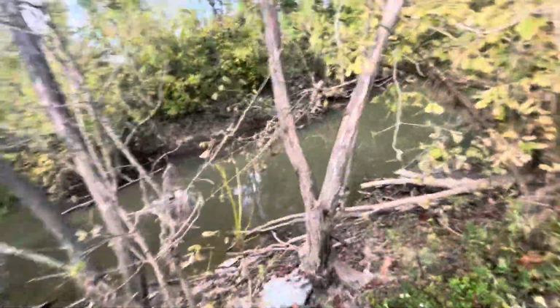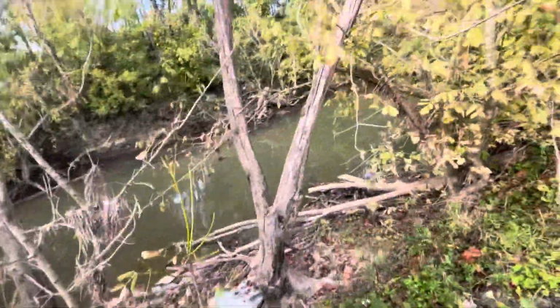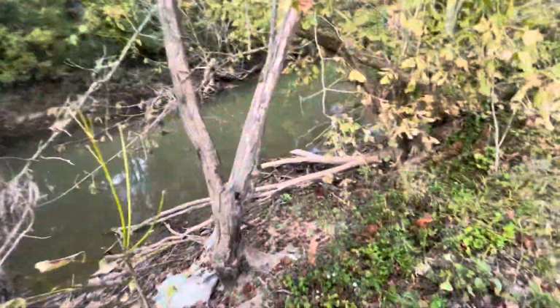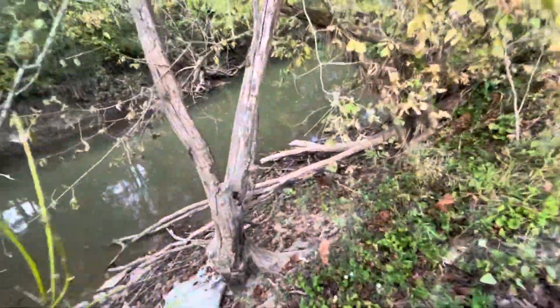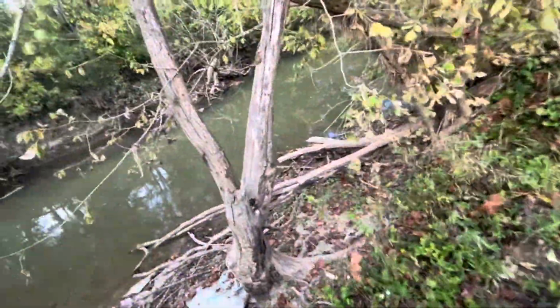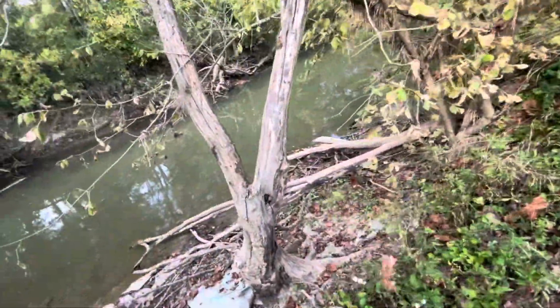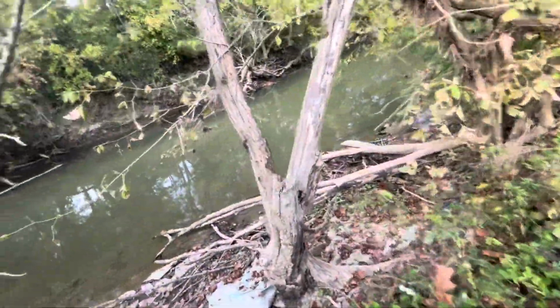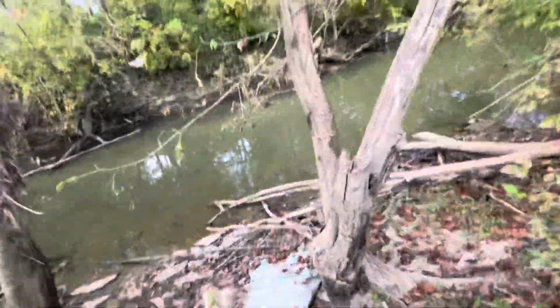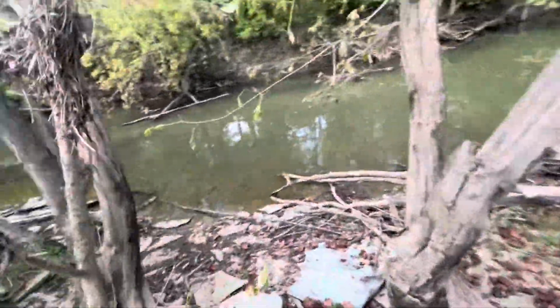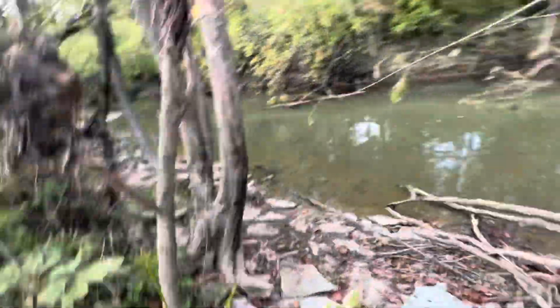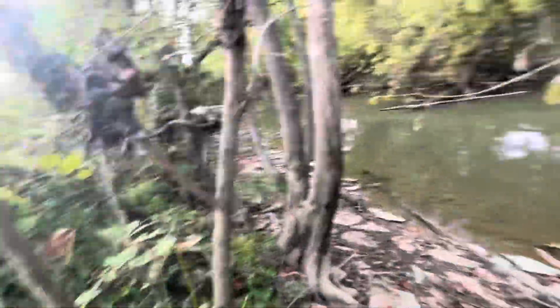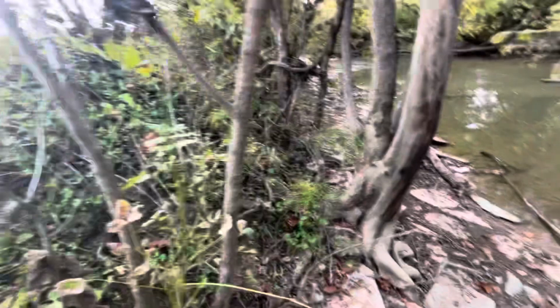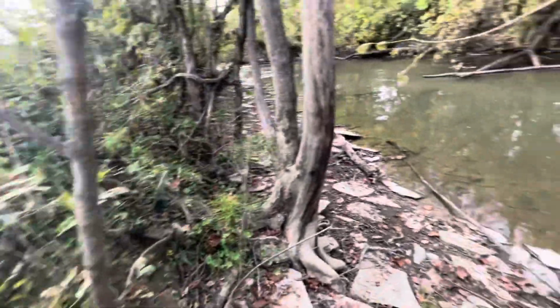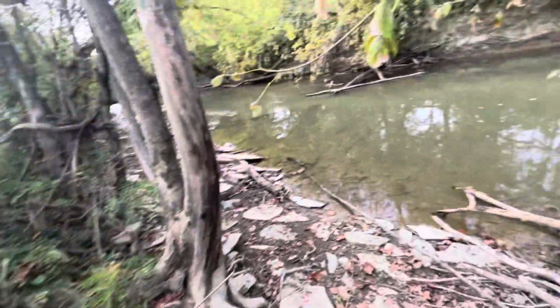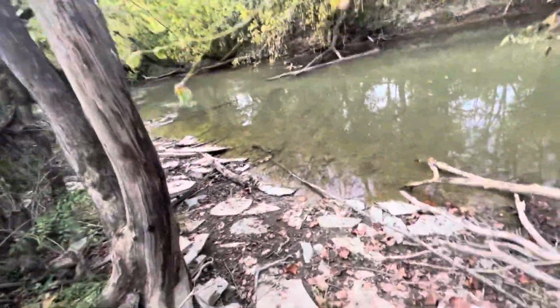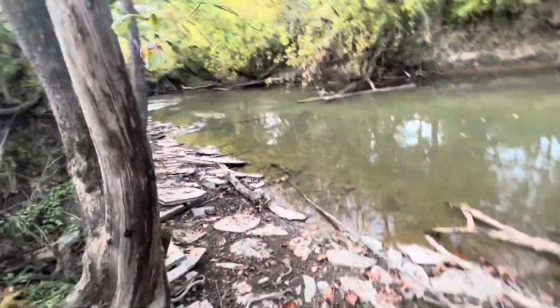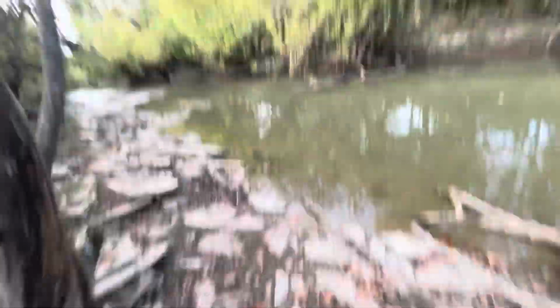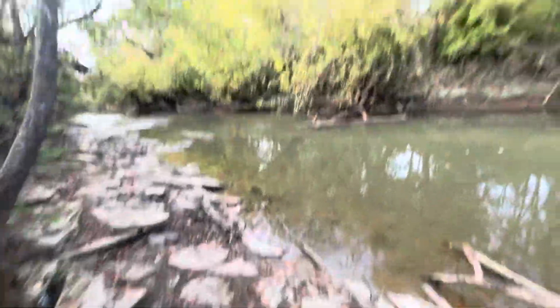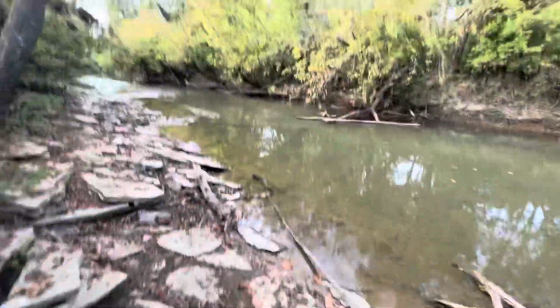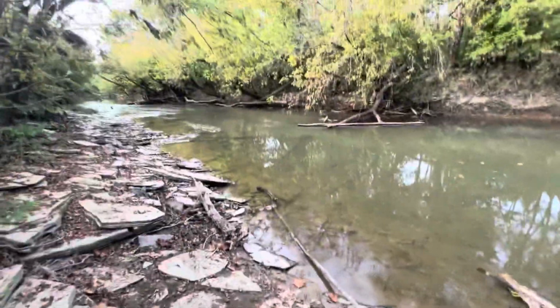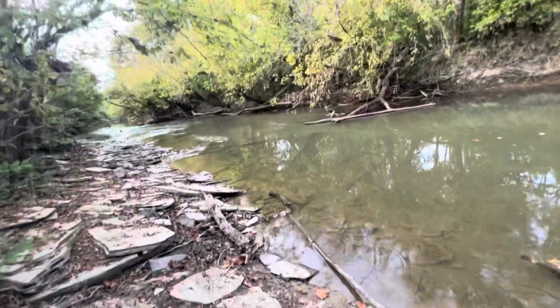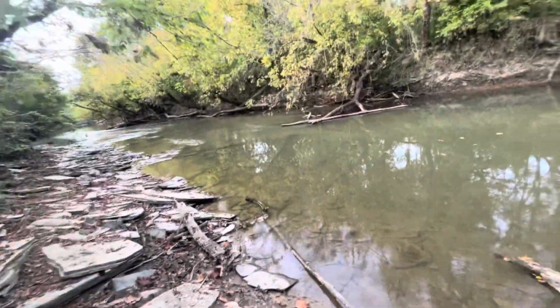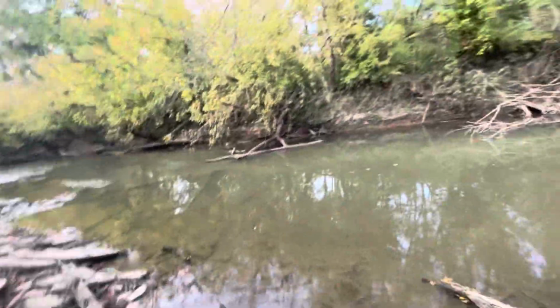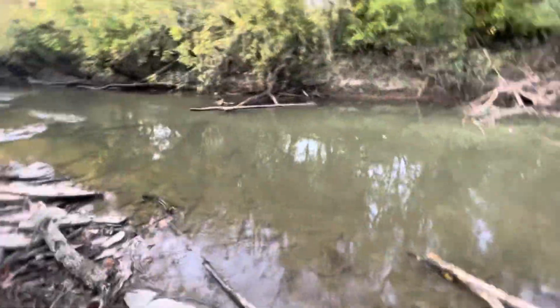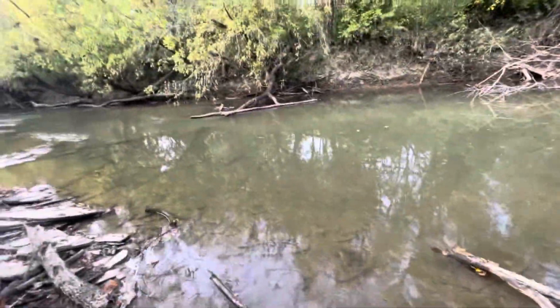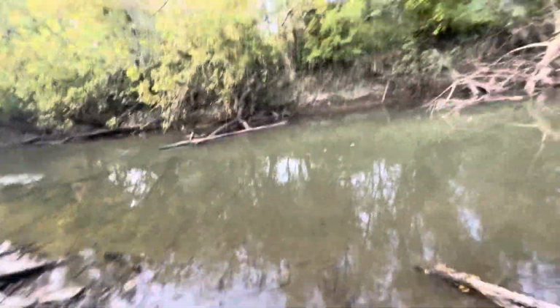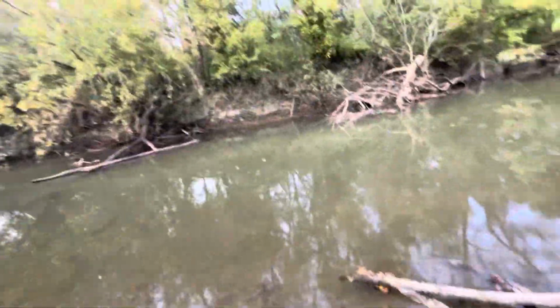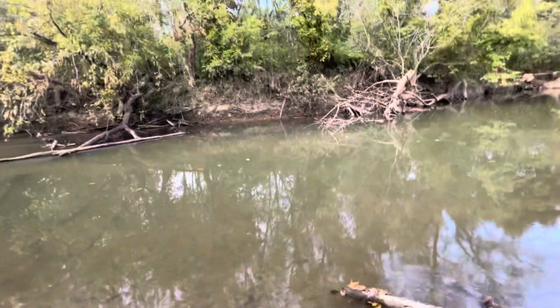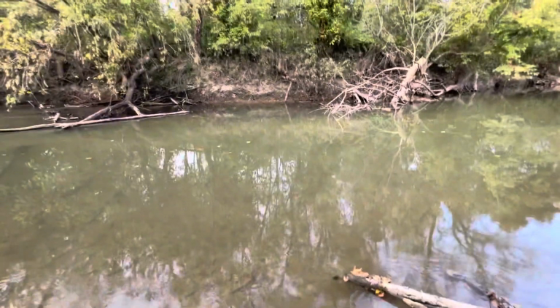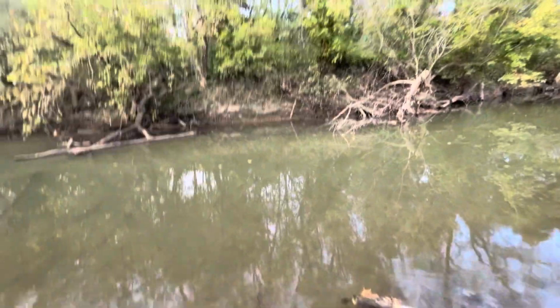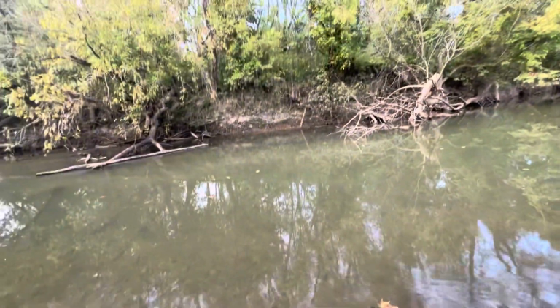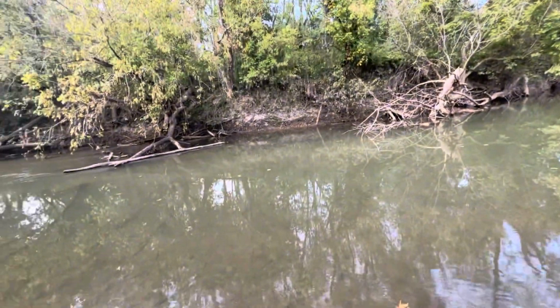The water's cleared up a lot. This is where I catch my bass and crappie, bluegill, and catfish. I've caught bass, crappie, bluegill, catfish, and carp out of here.